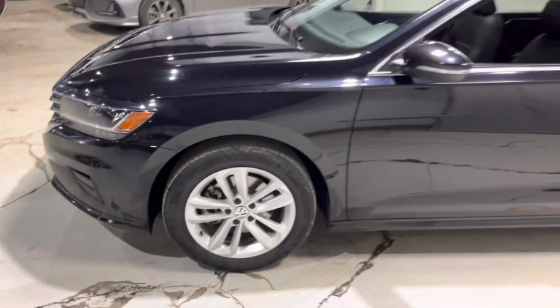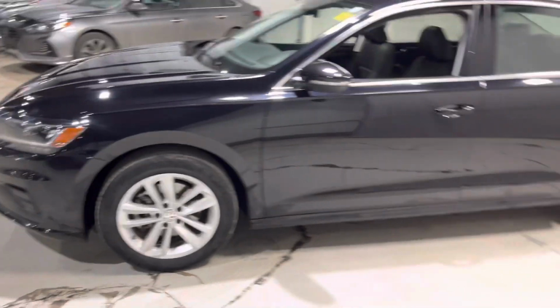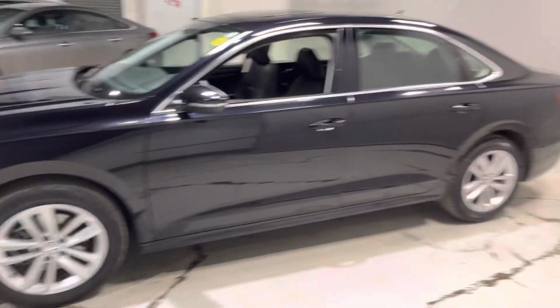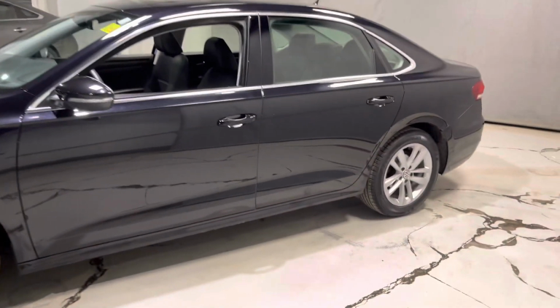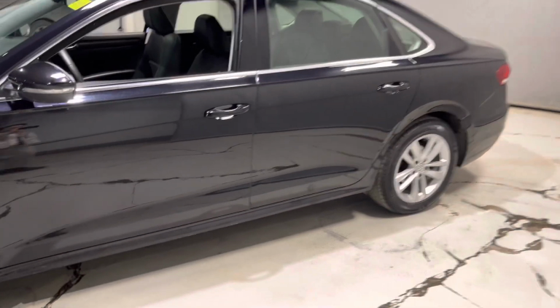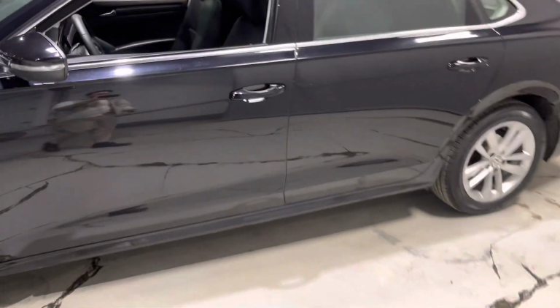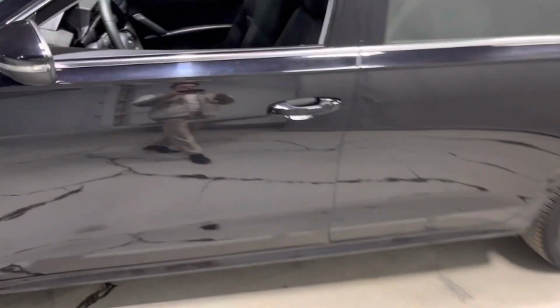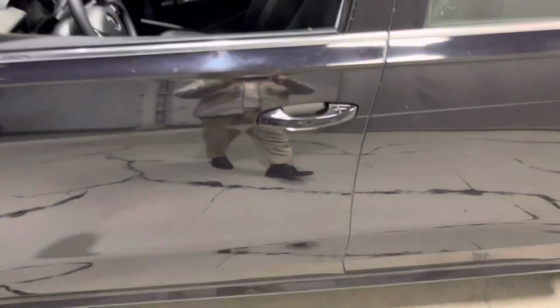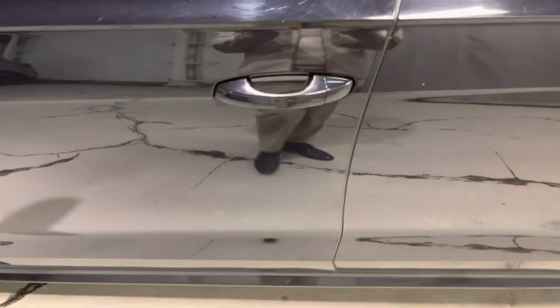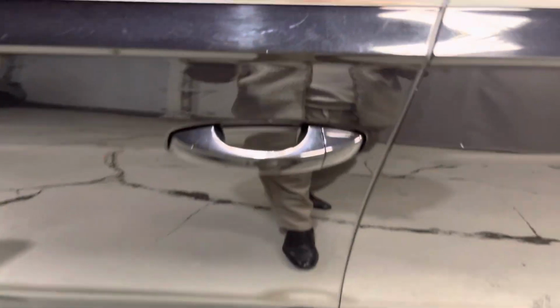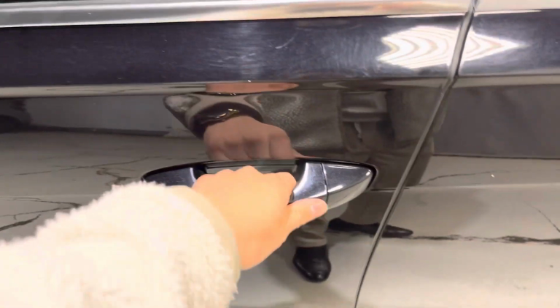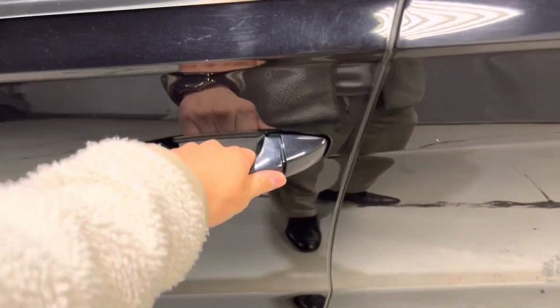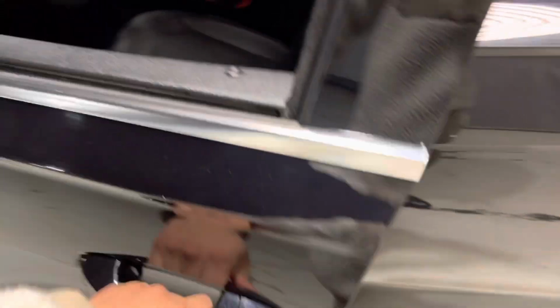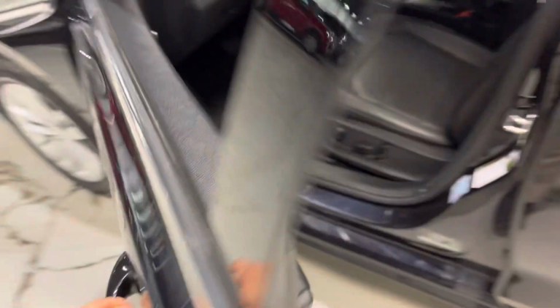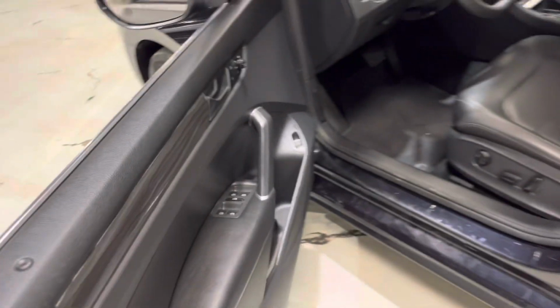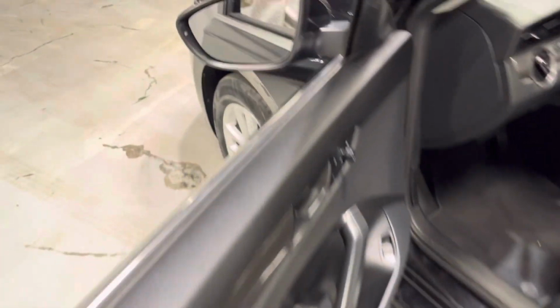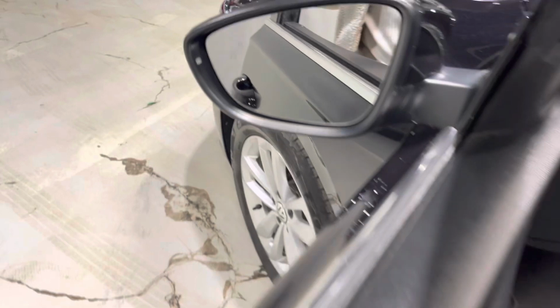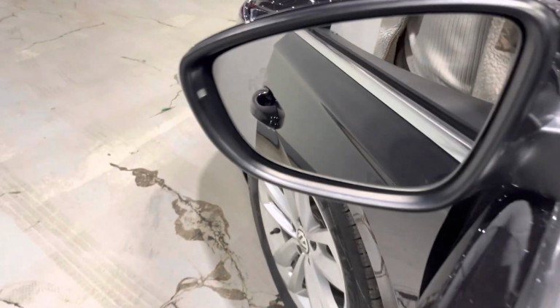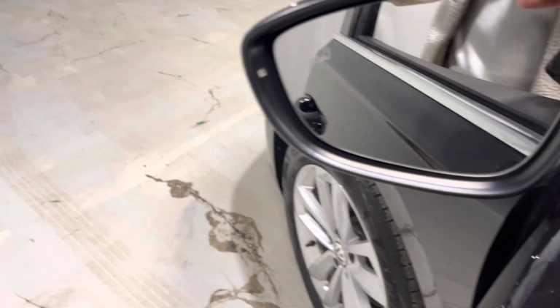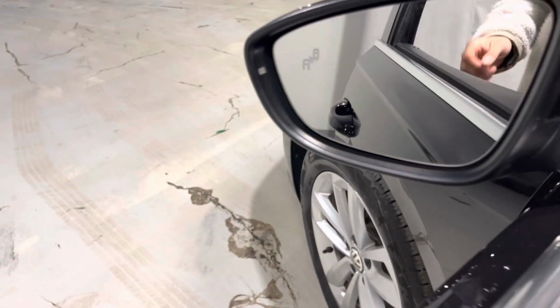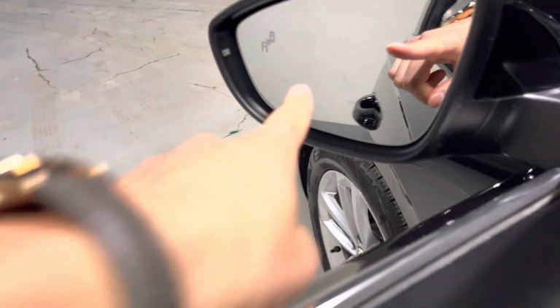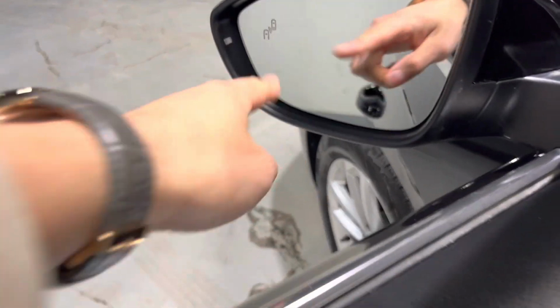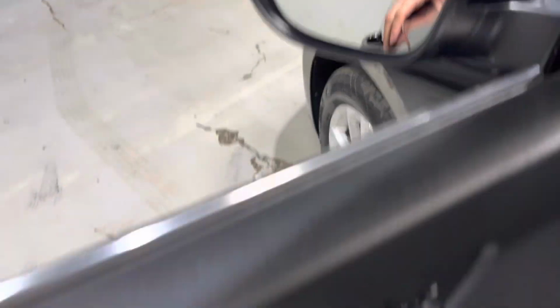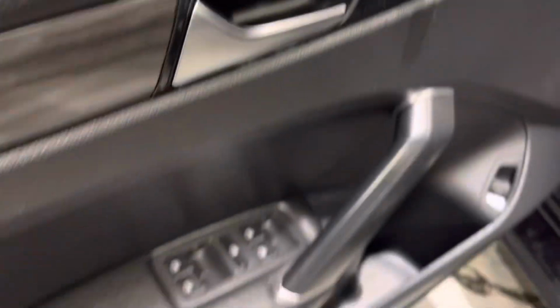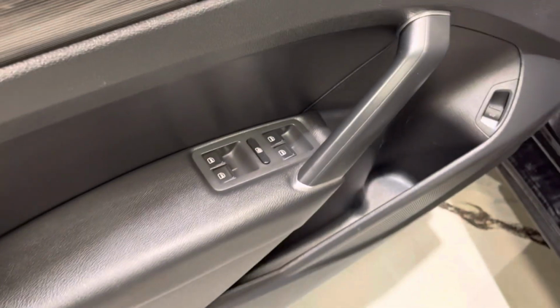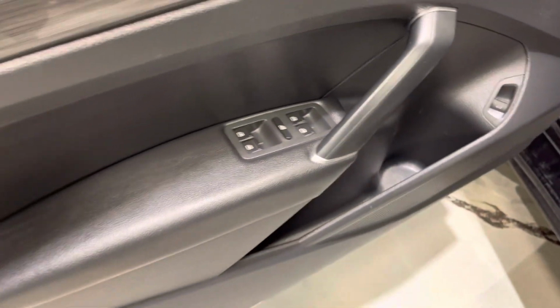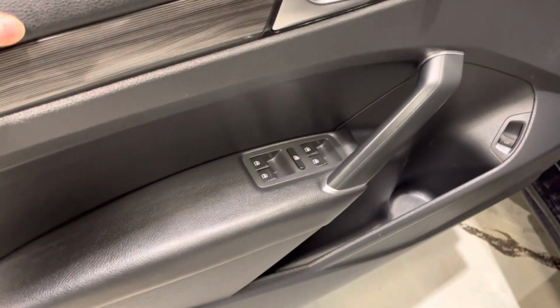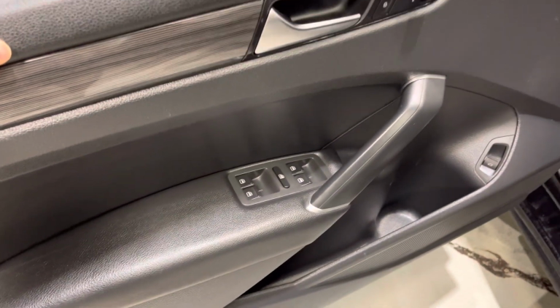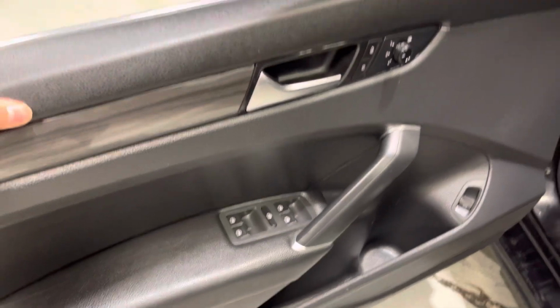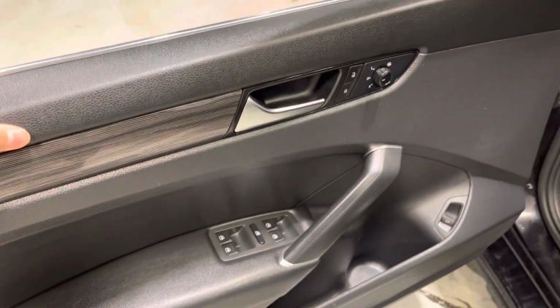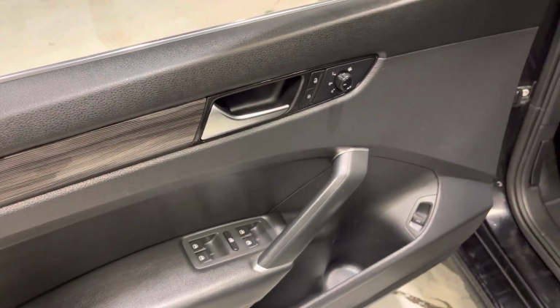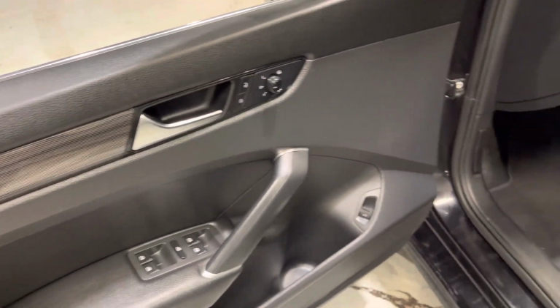Let's check out the side real quick — comes with keyless entry at your convenience, you also have your blind spot warning here, and you get your power lock, power windows, and mirror settings here on the side.